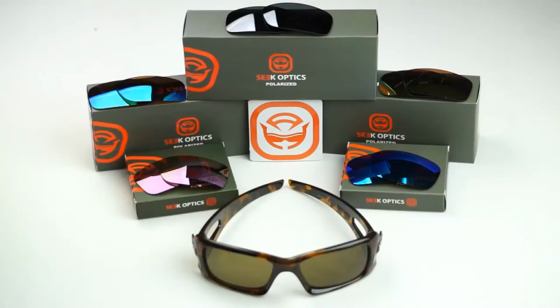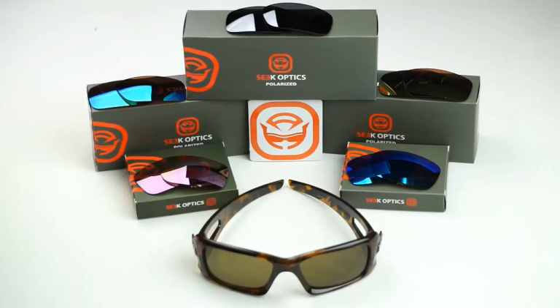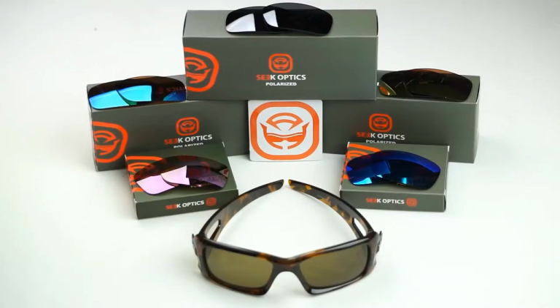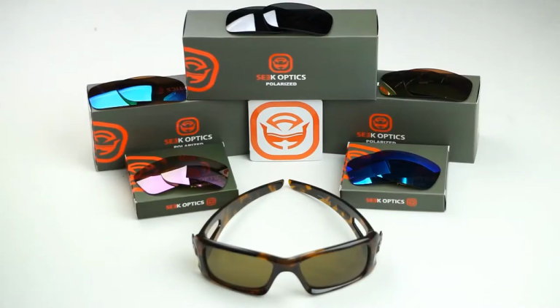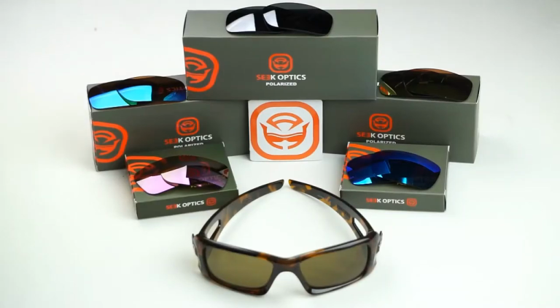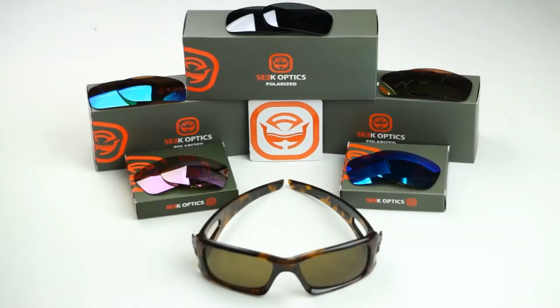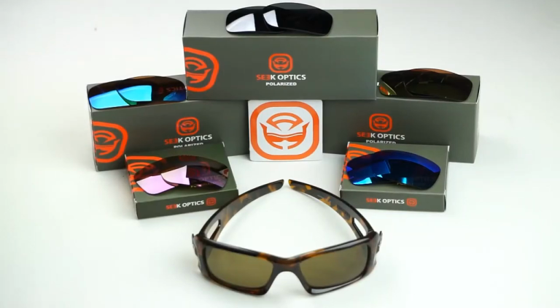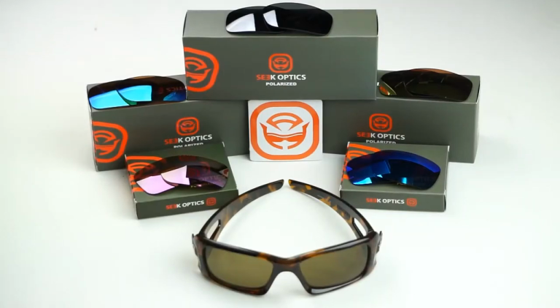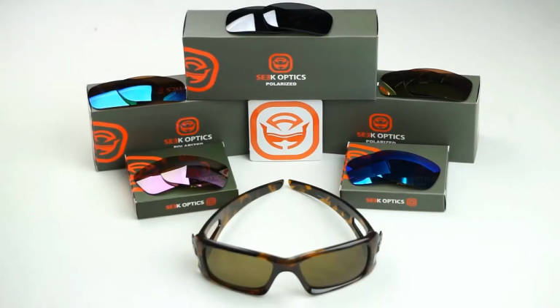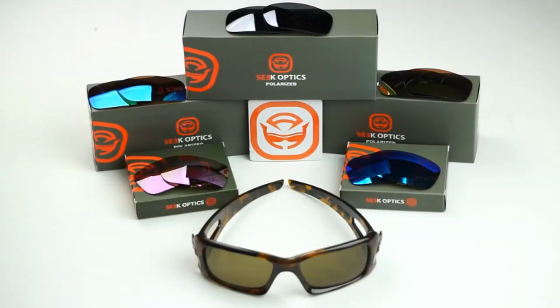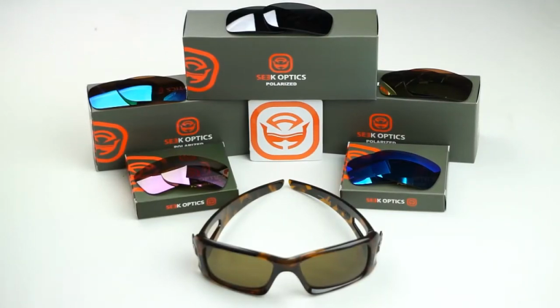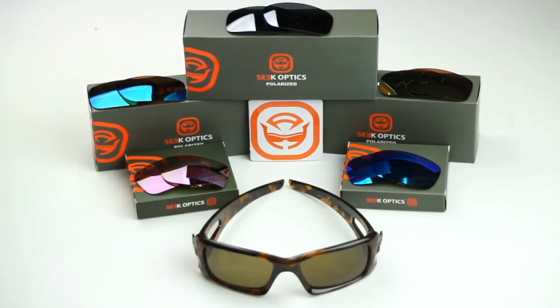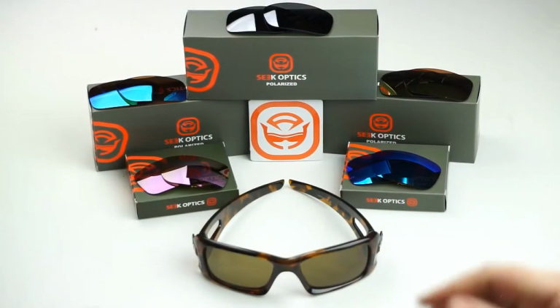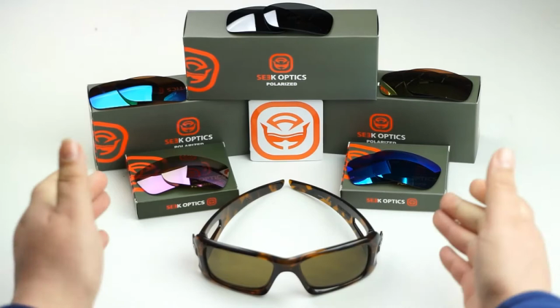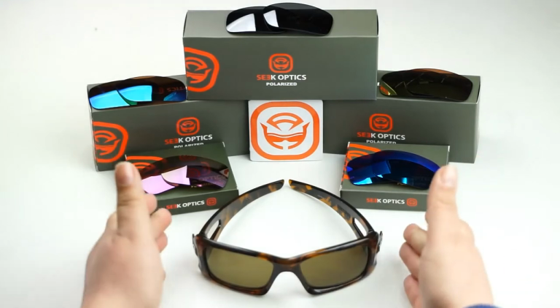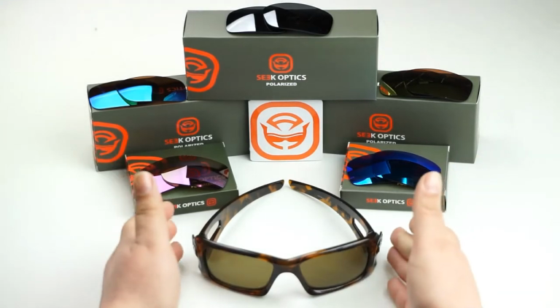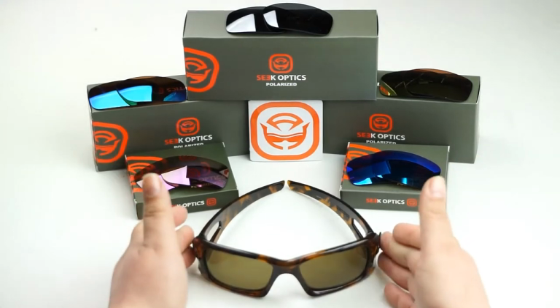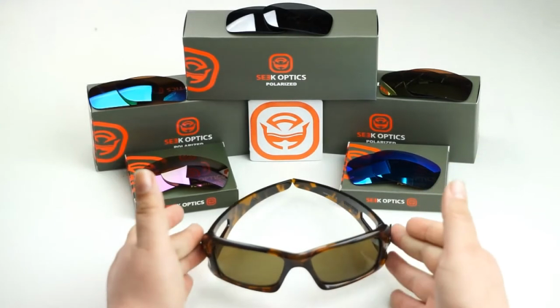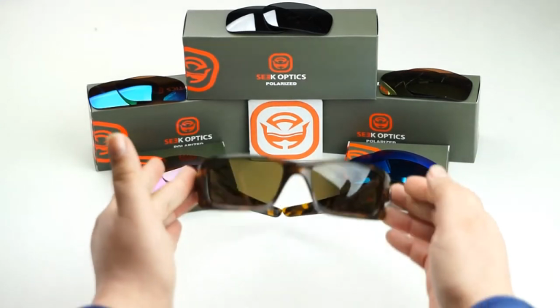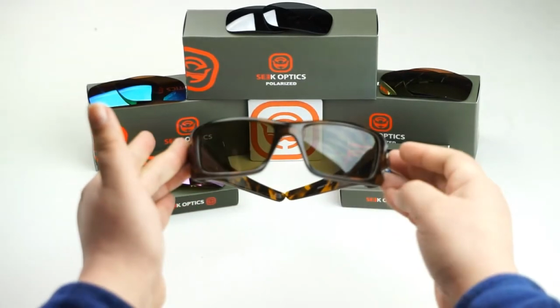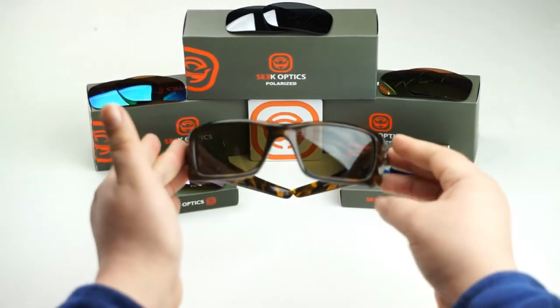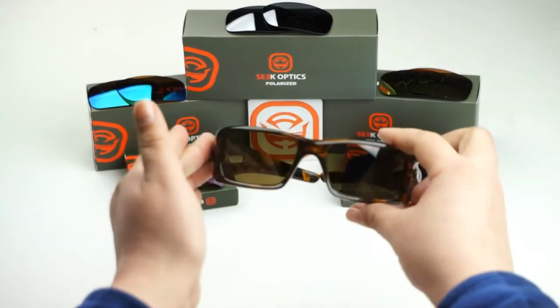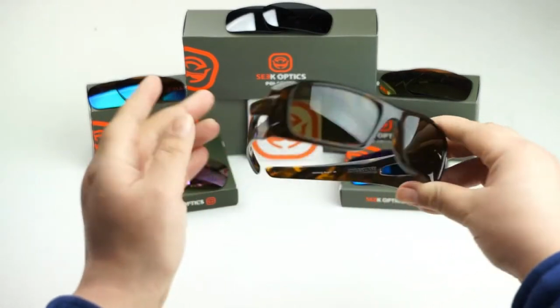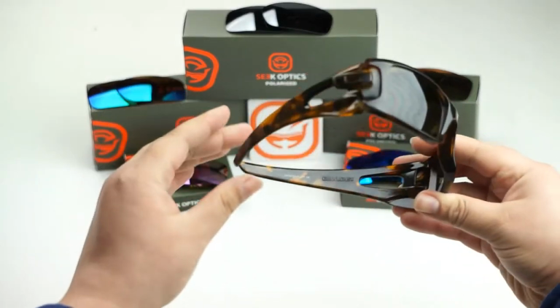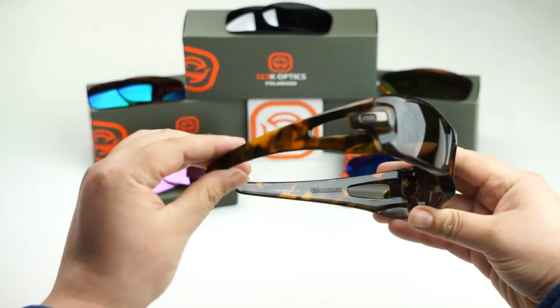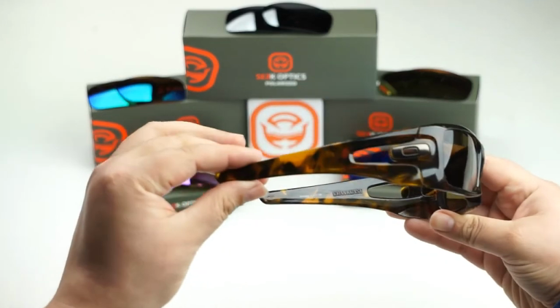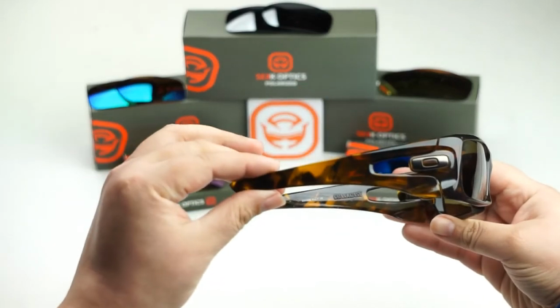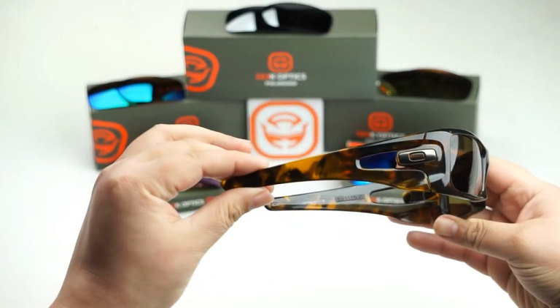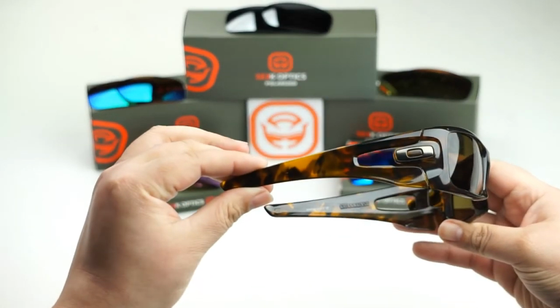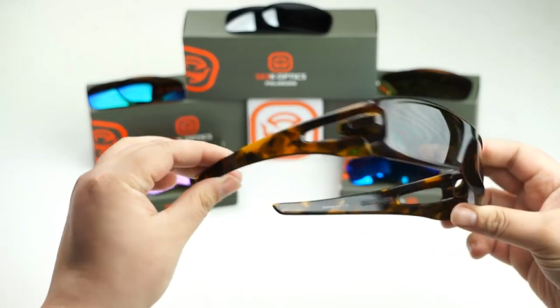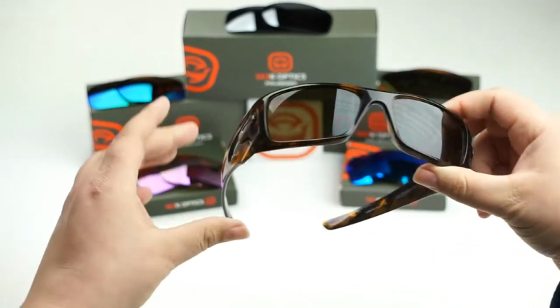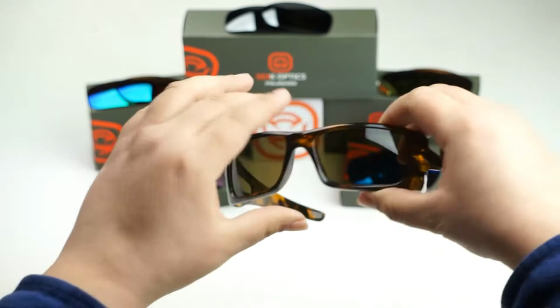Hey guys, this is Cindy with seekoptics.com and today we're going to show you how to replace the lenses on your Oakley Crankcase frames.